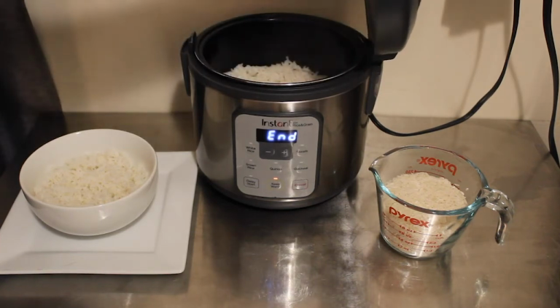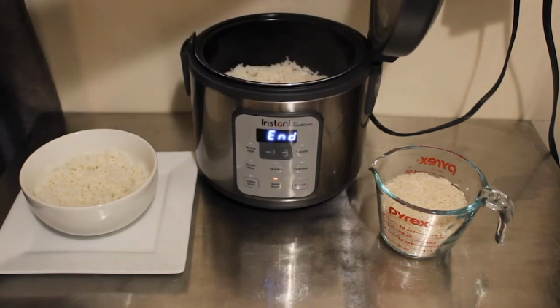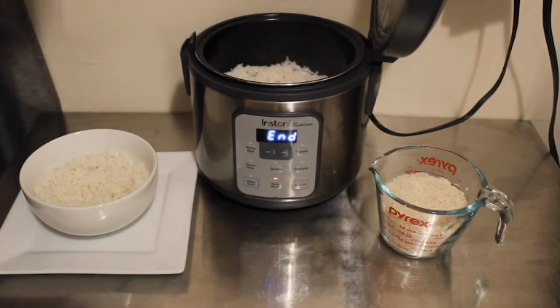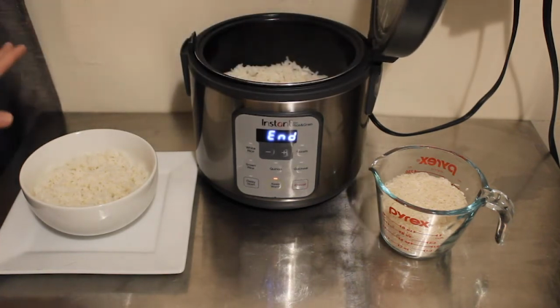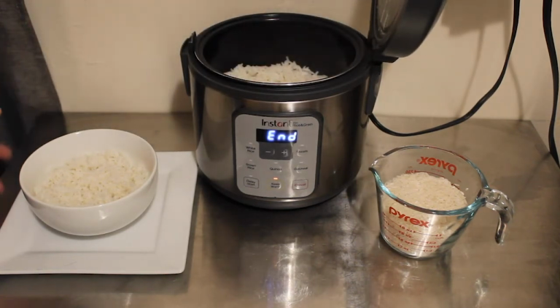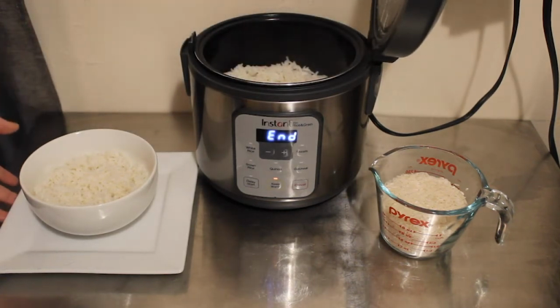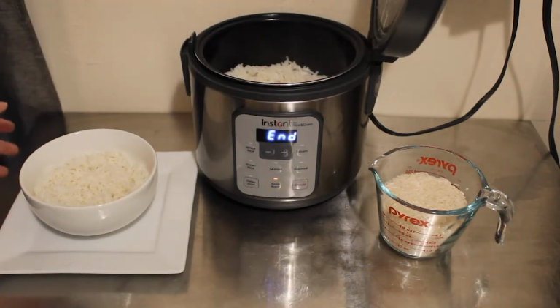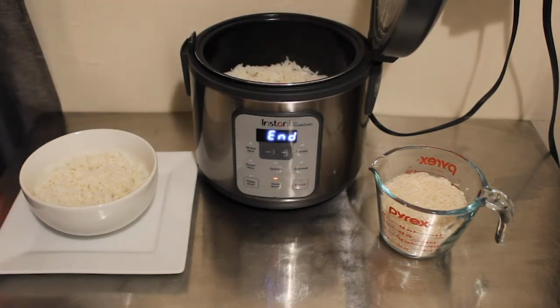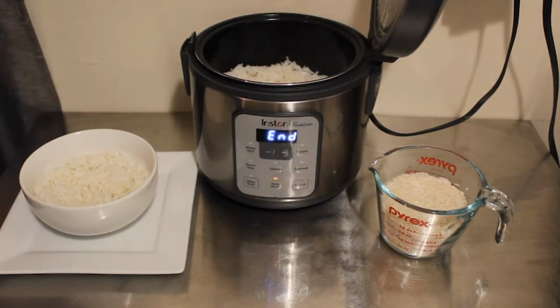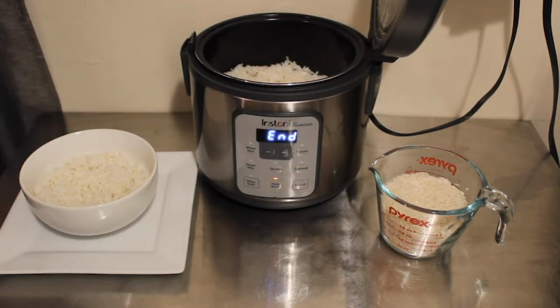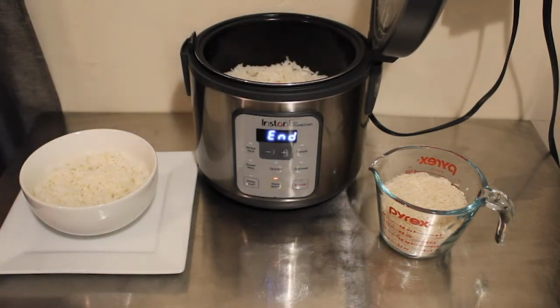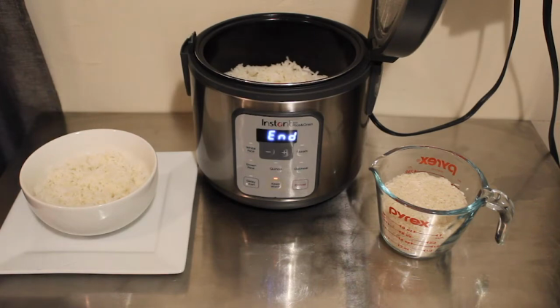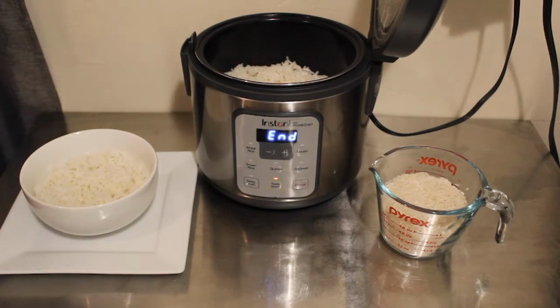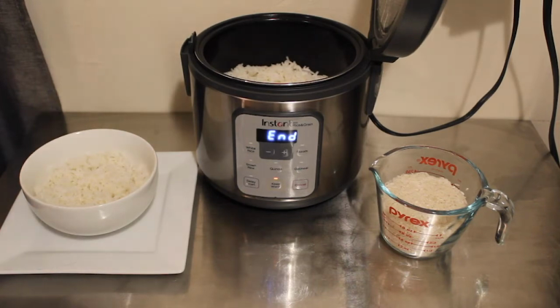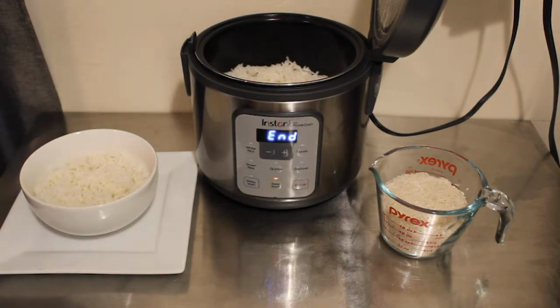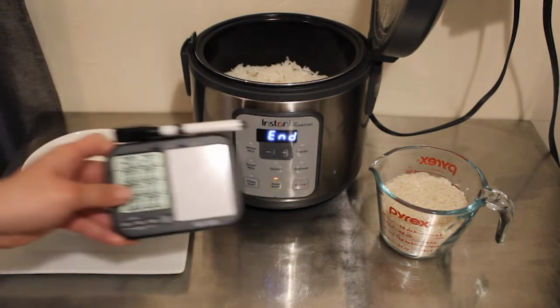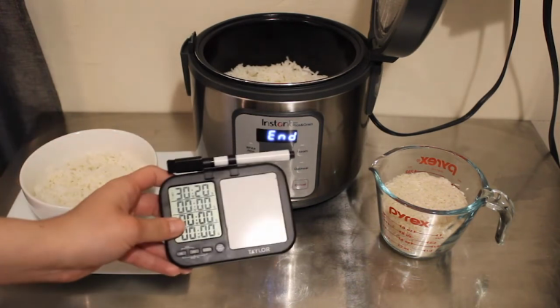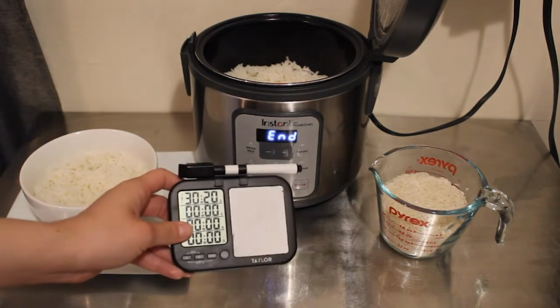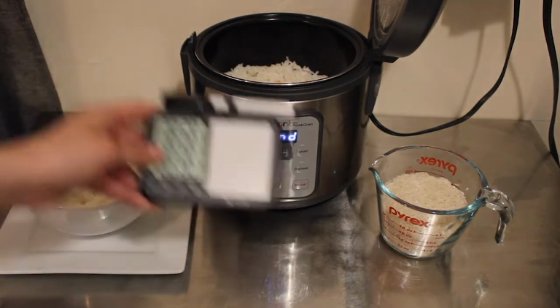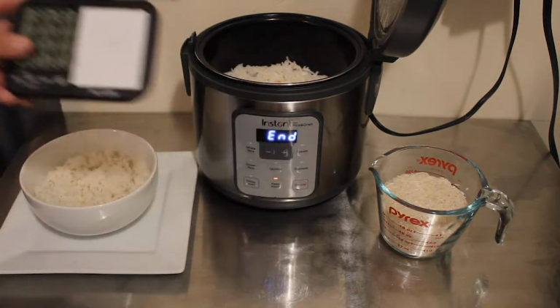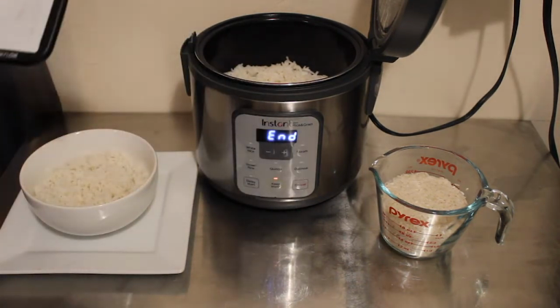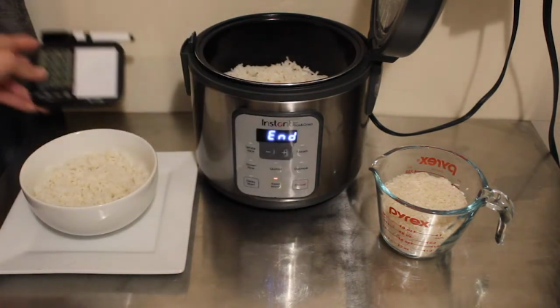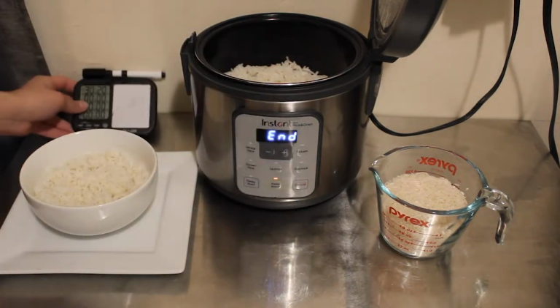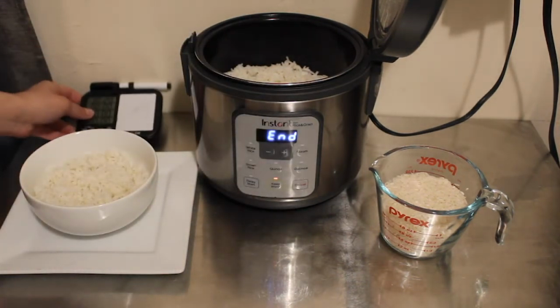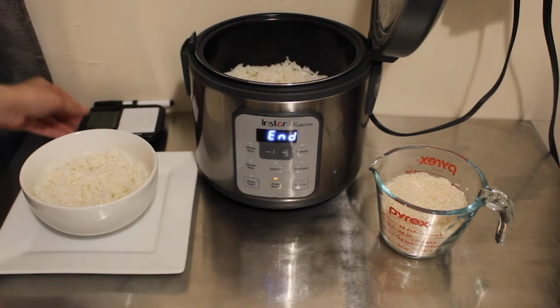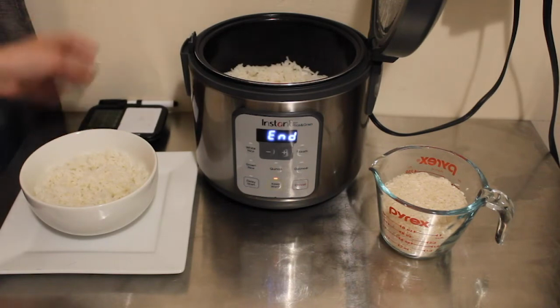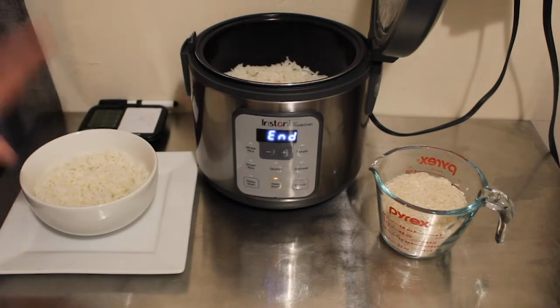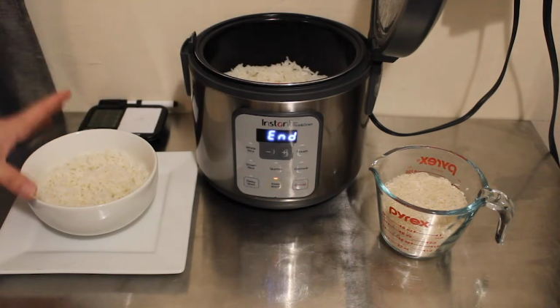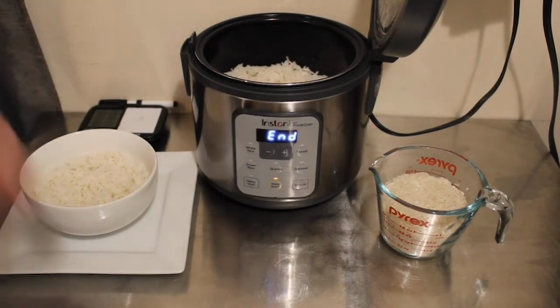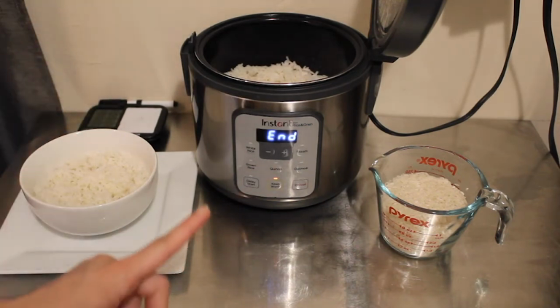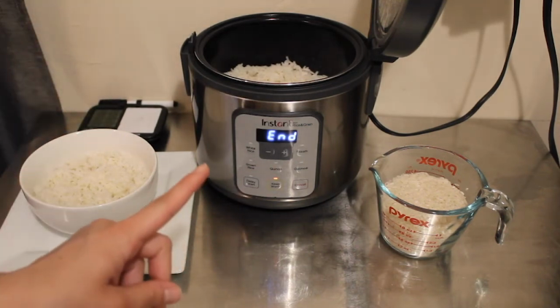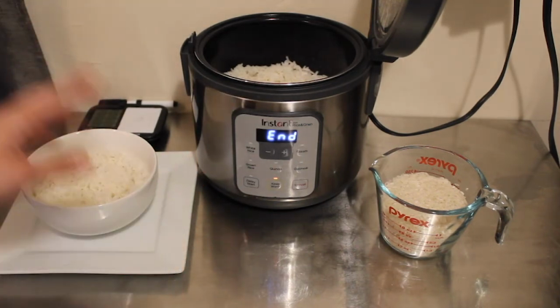The rice comes out fluffy. It took 30 minutes total — I went ahead and timed the entire process and it took 30 minutes and 20 seconds to finish the complete cycle for one cup of rice.